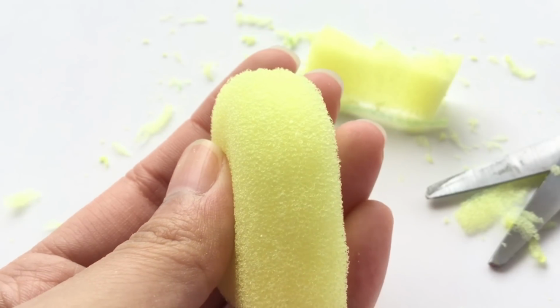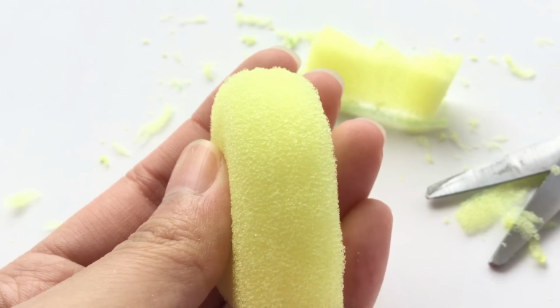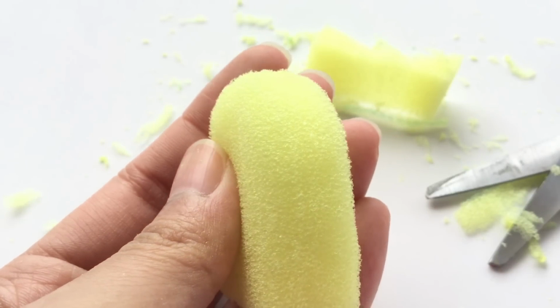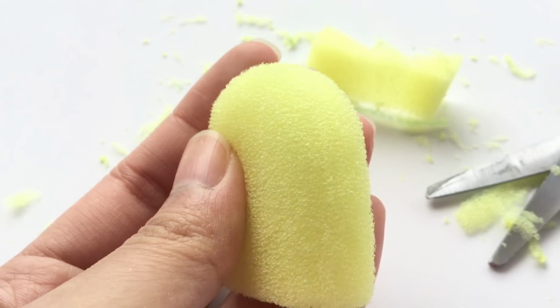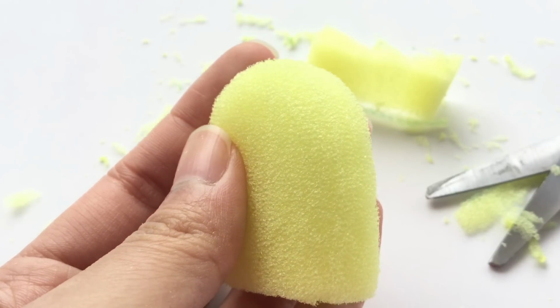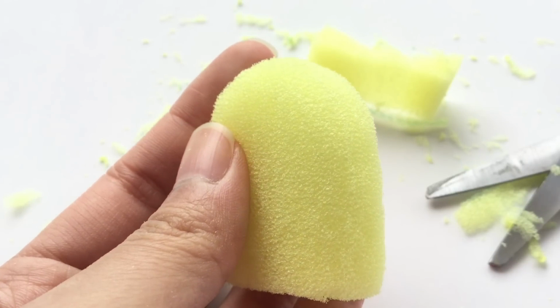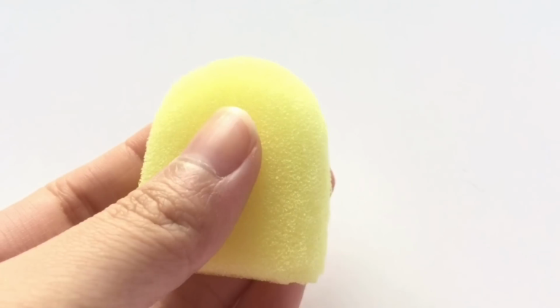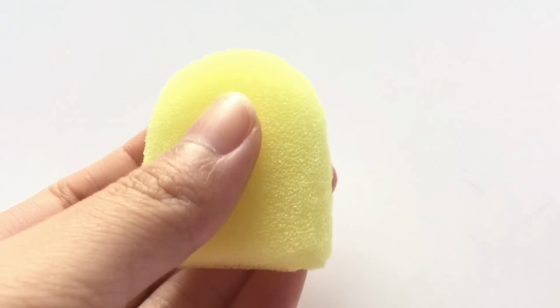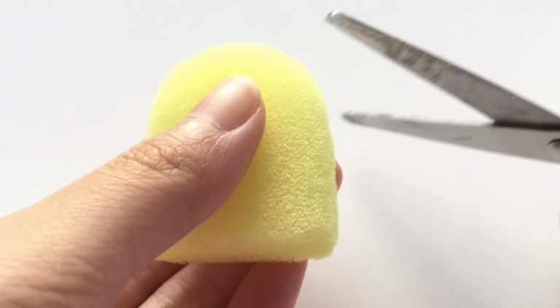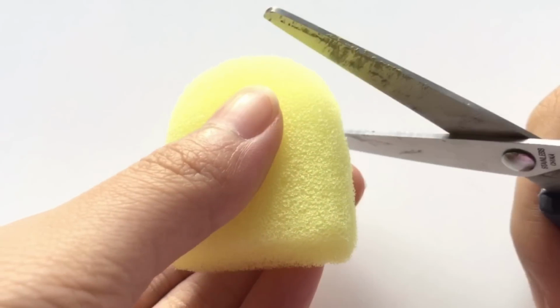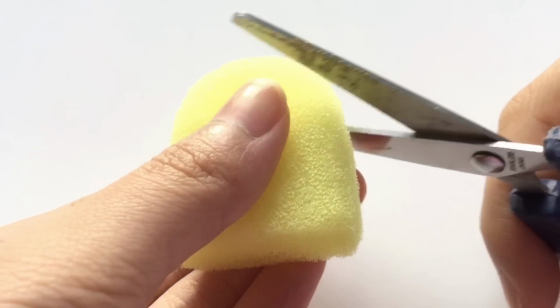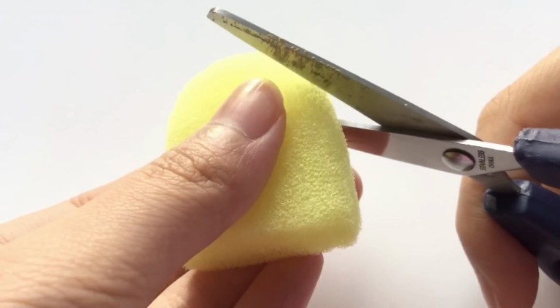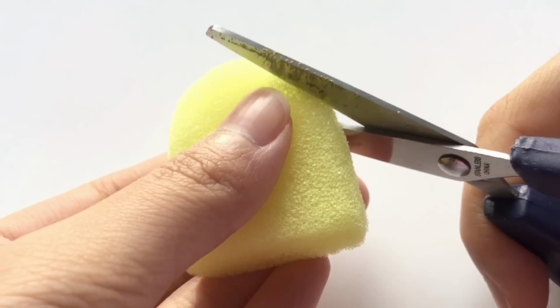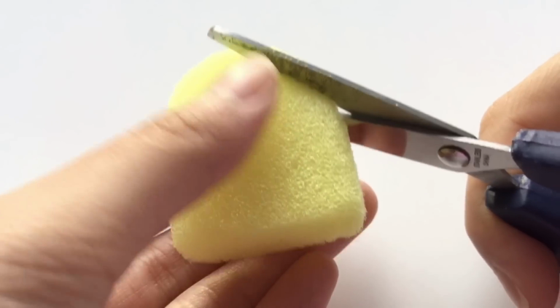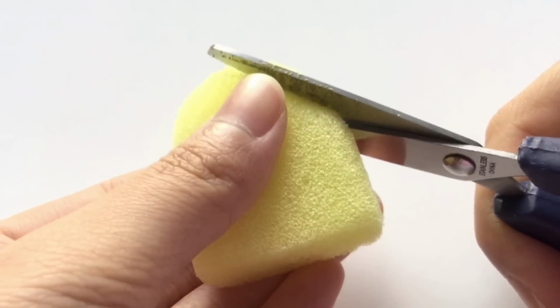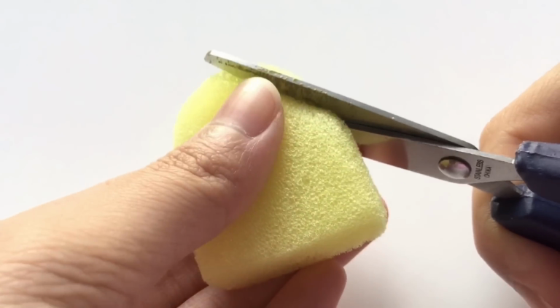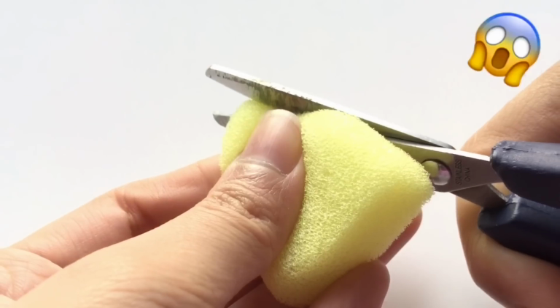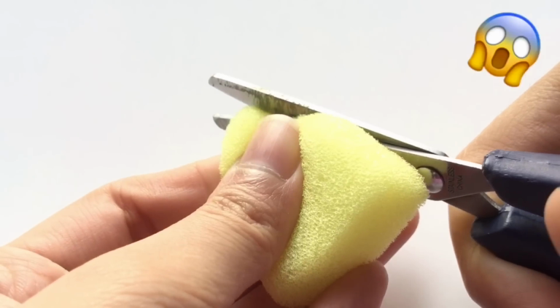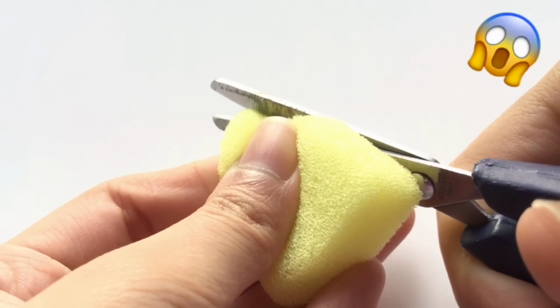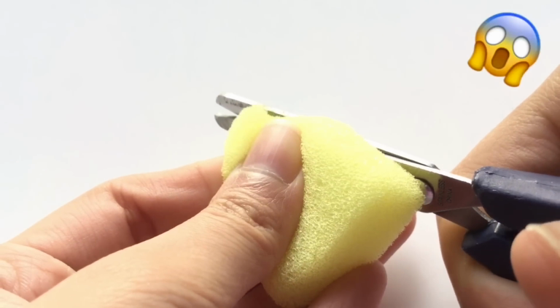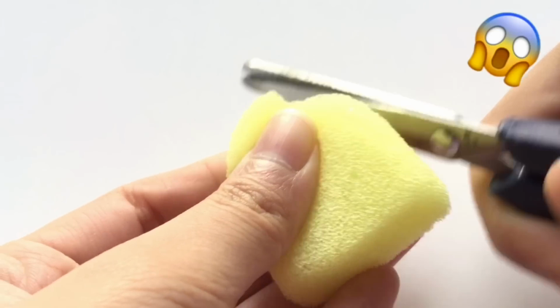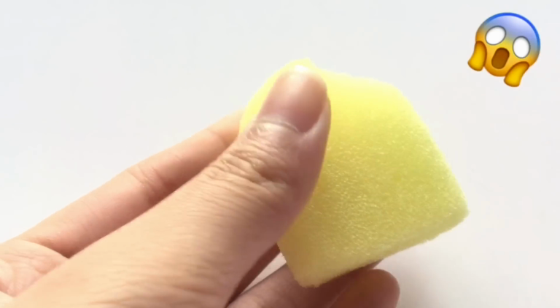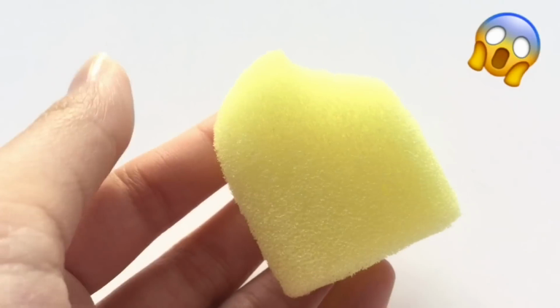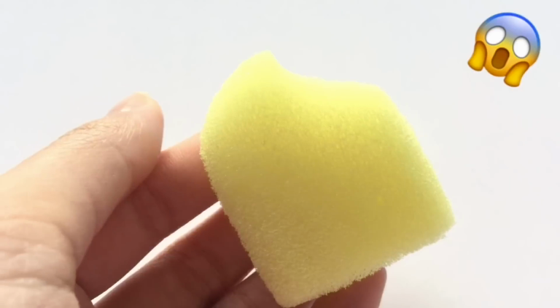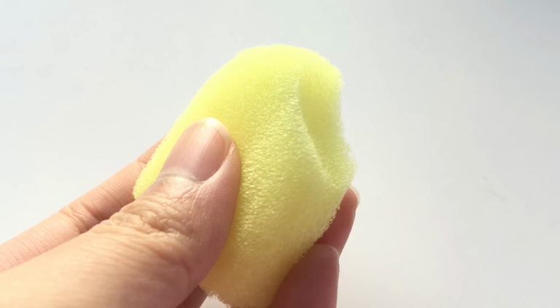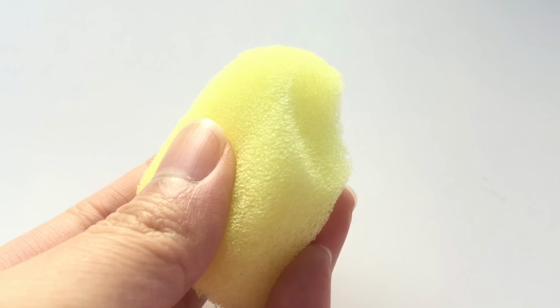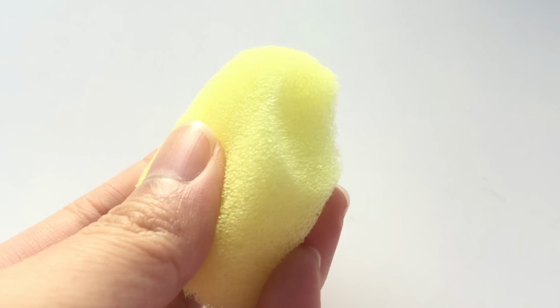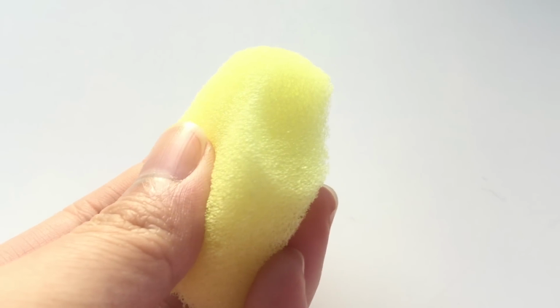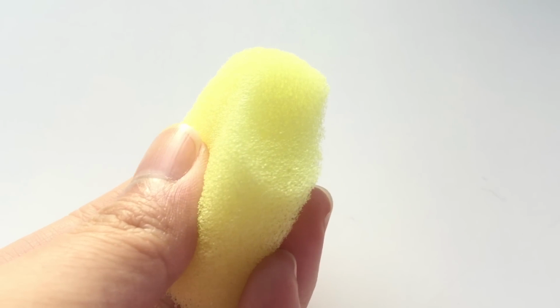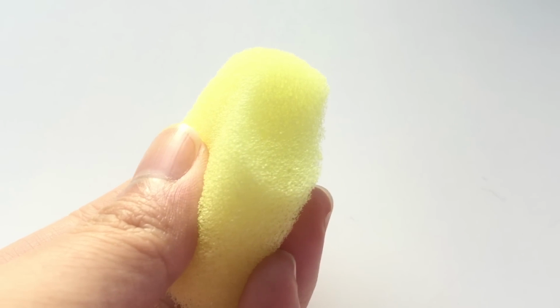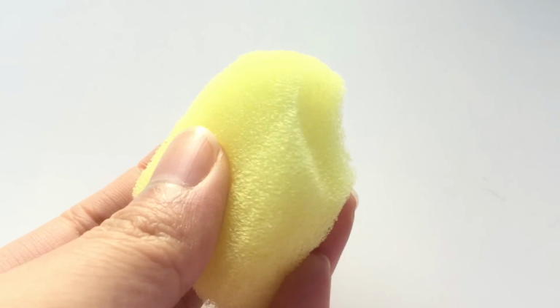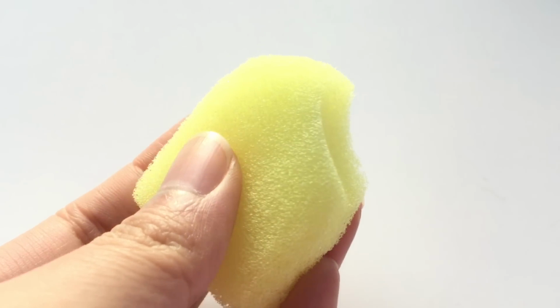After this step, you are free to personalize your popsicle however you'd like, but for this one, I've decided to cut a bite mark.